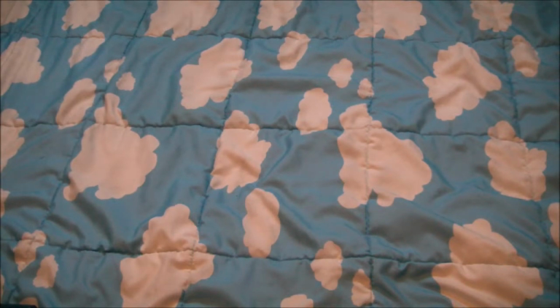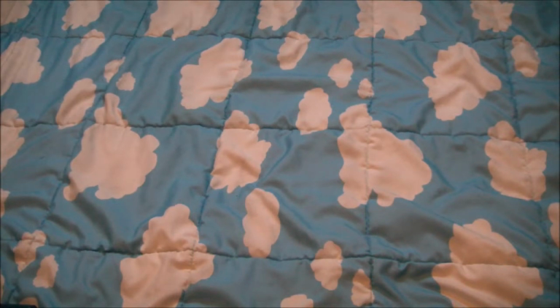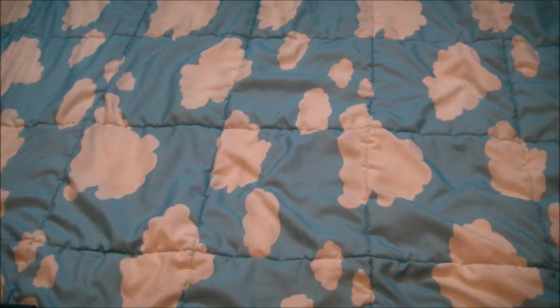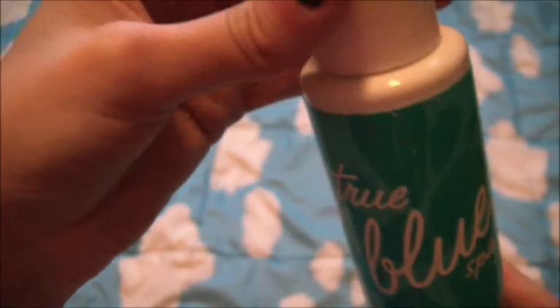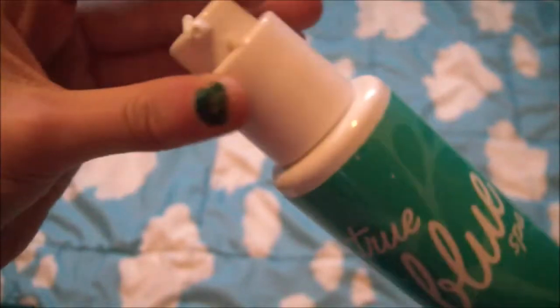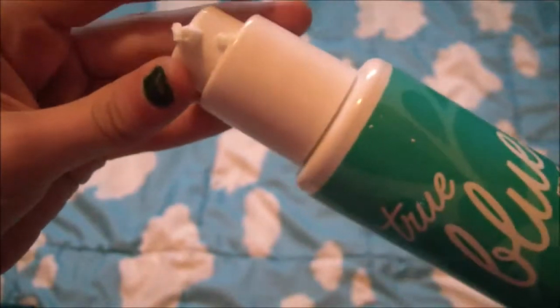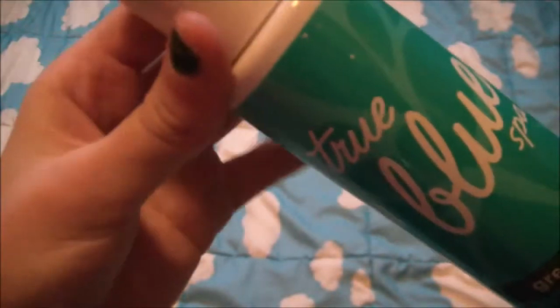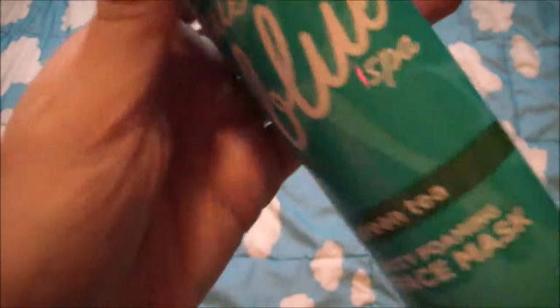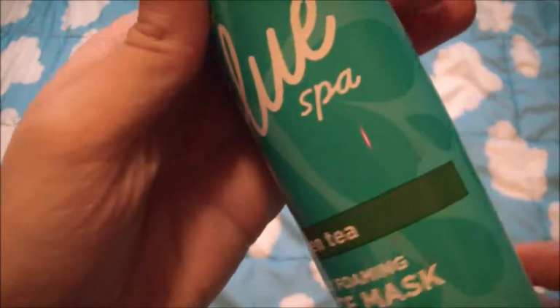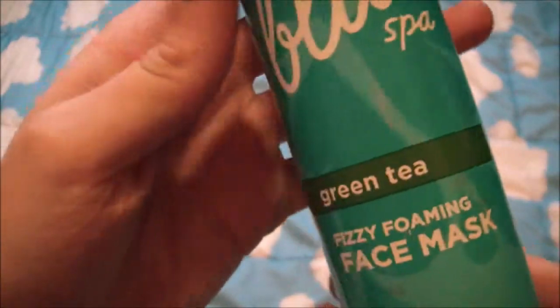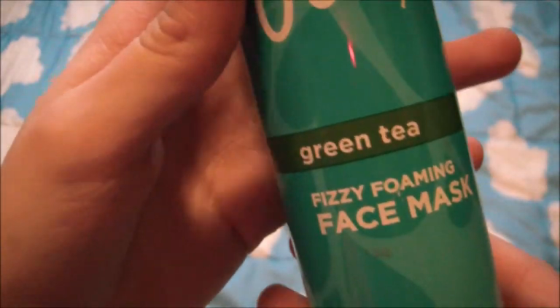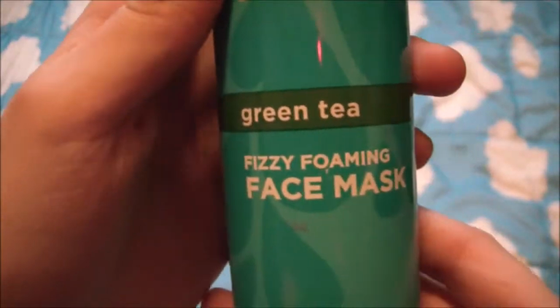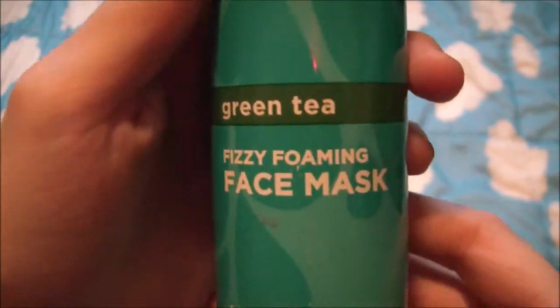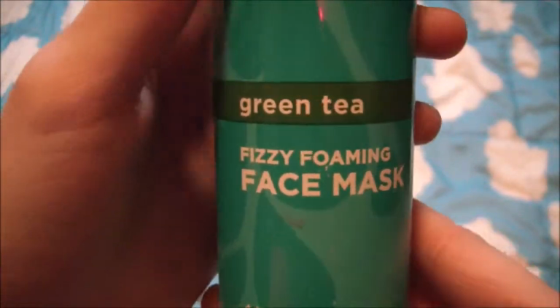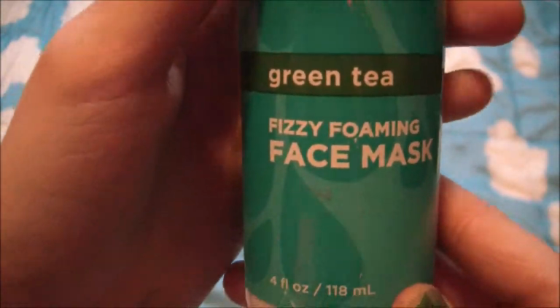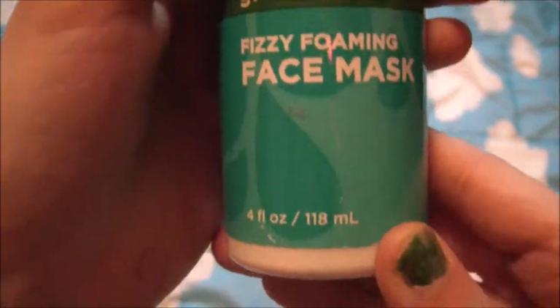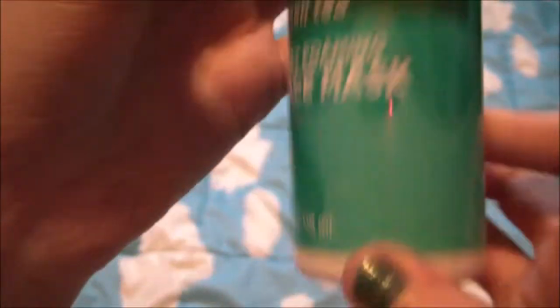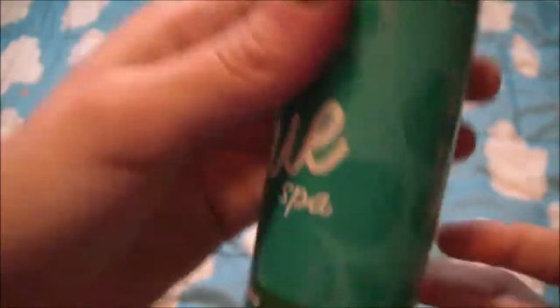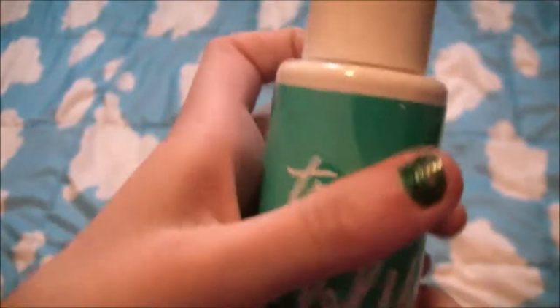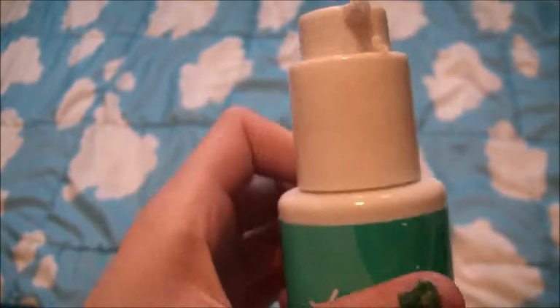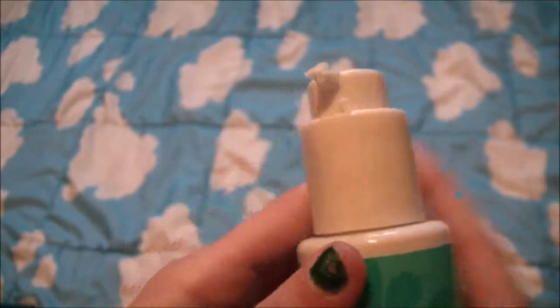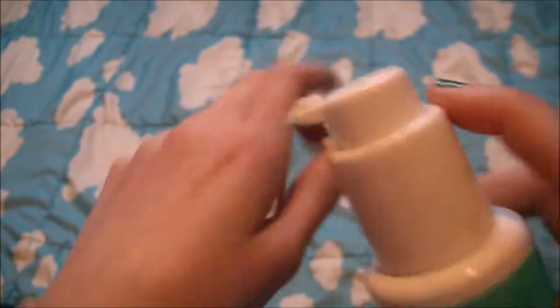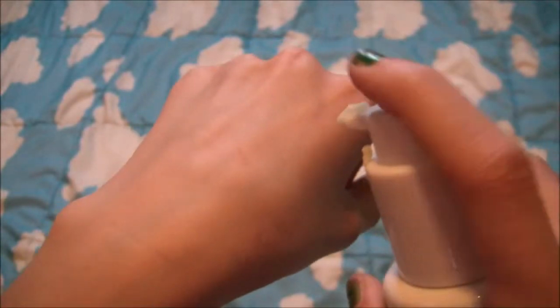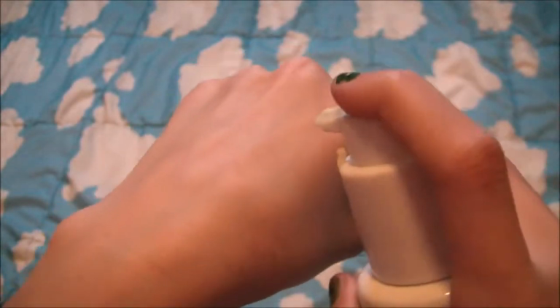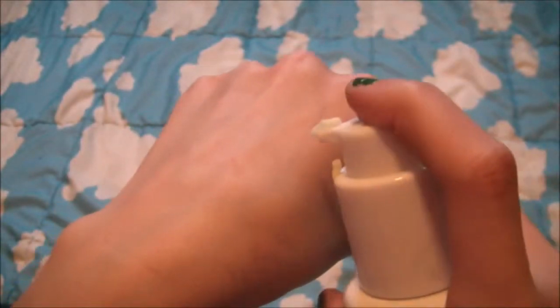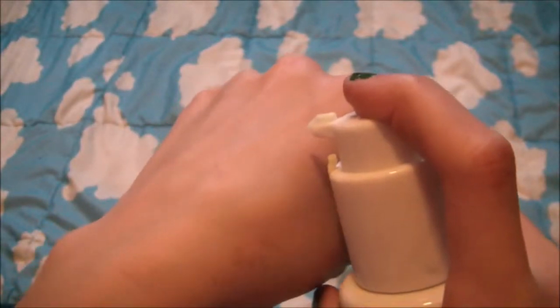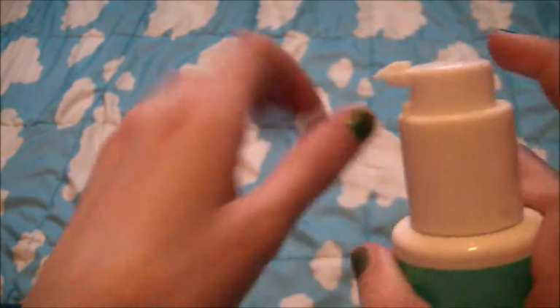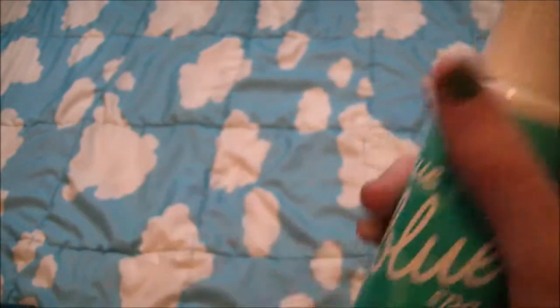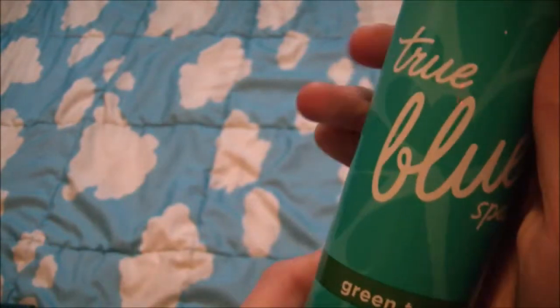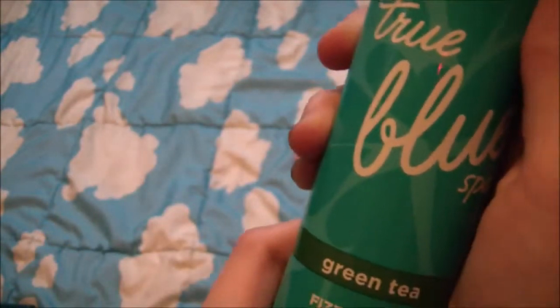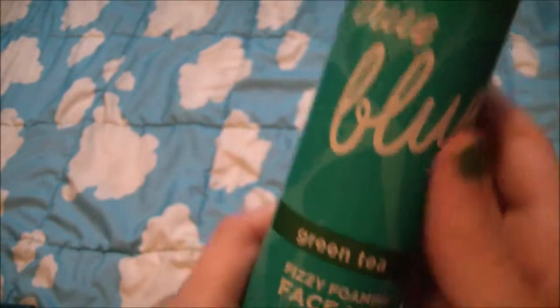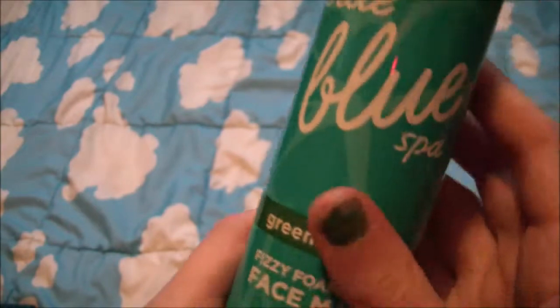My first favorite is this True Blue Spa green tea fizzy foaming mask from Bath and Body Works. You just pump it on your hand and put it on your face and it literally fizzes up on your face and it's great.